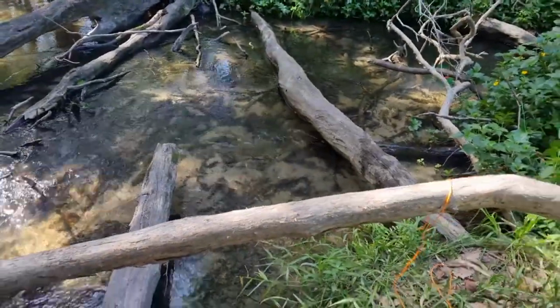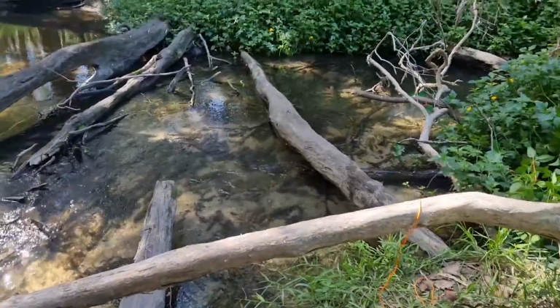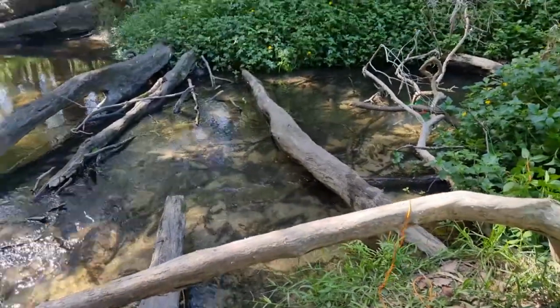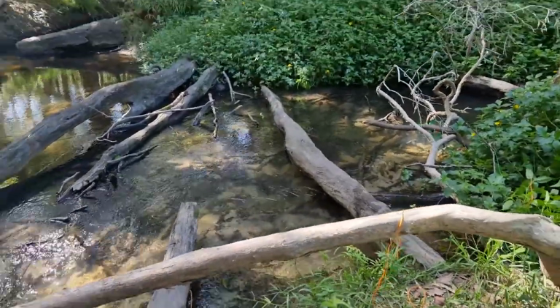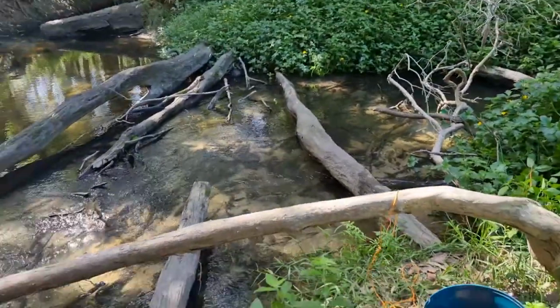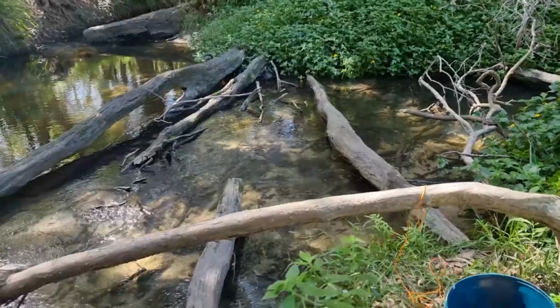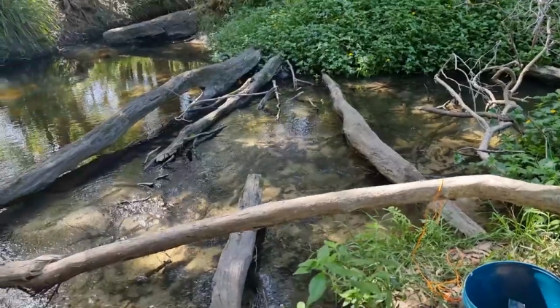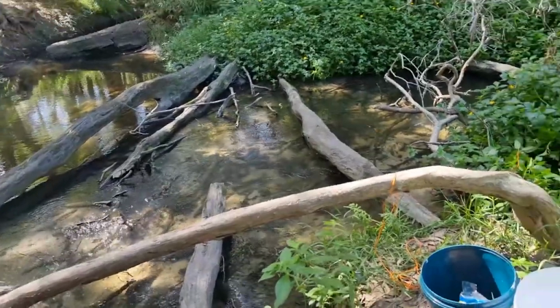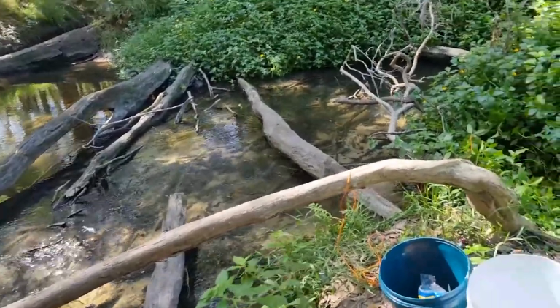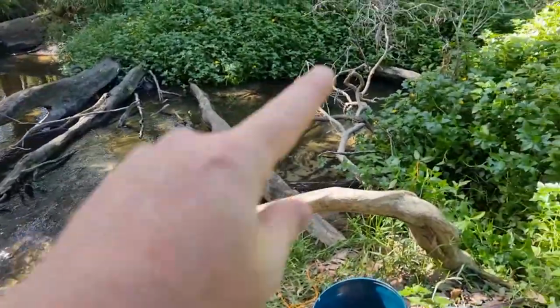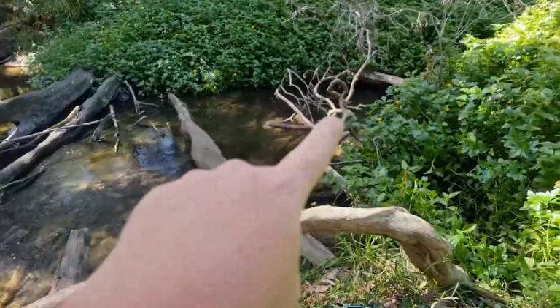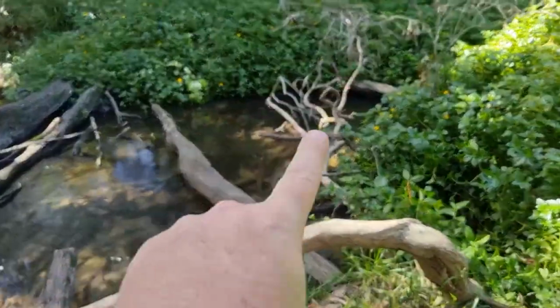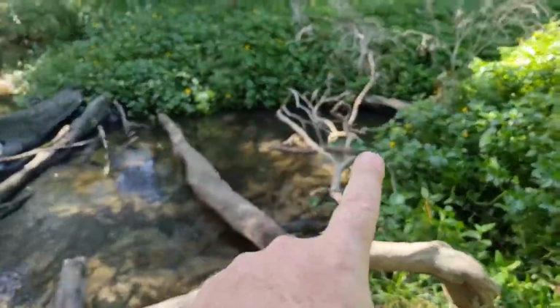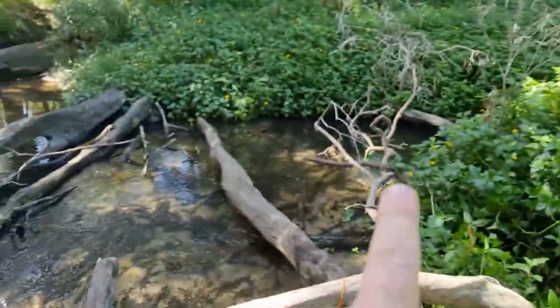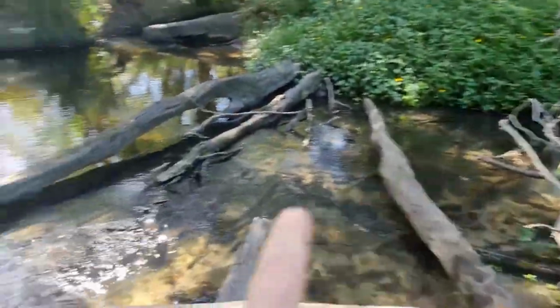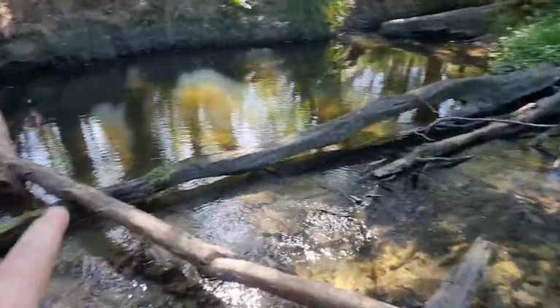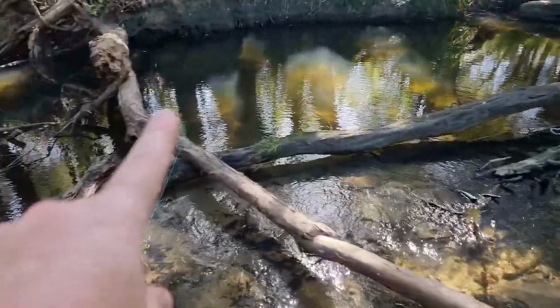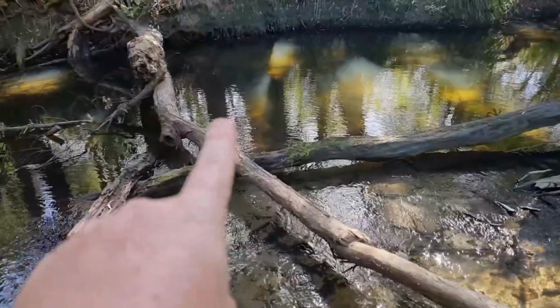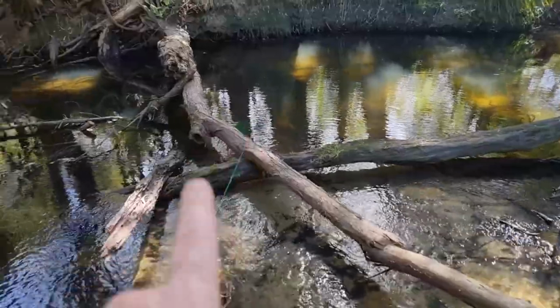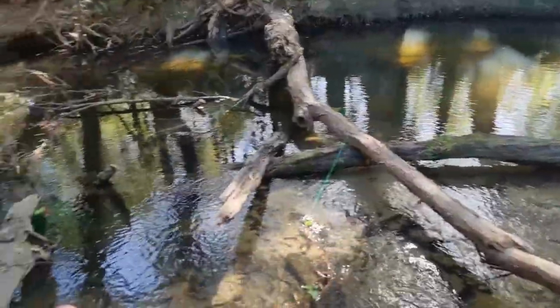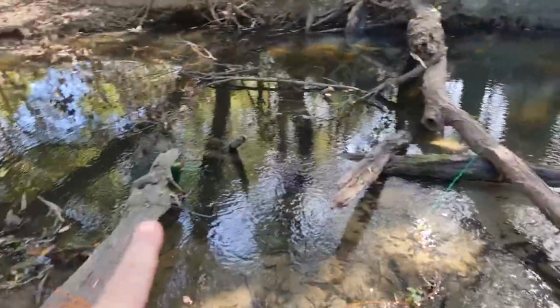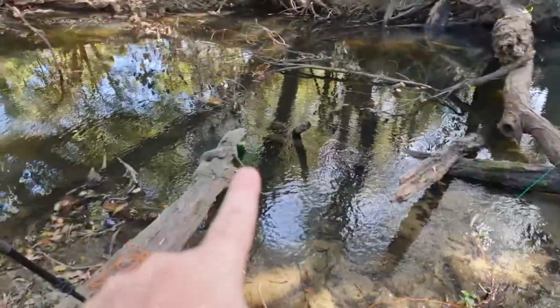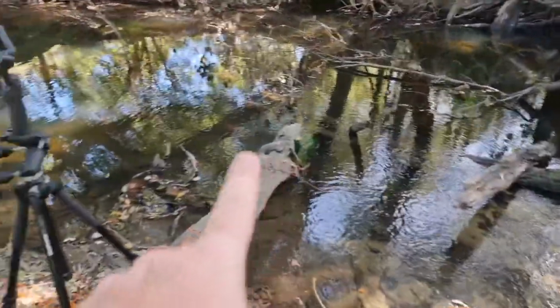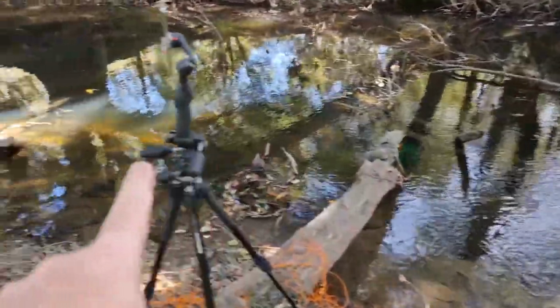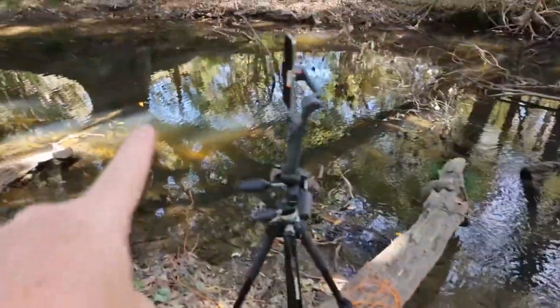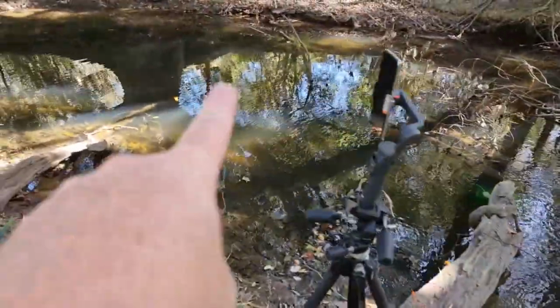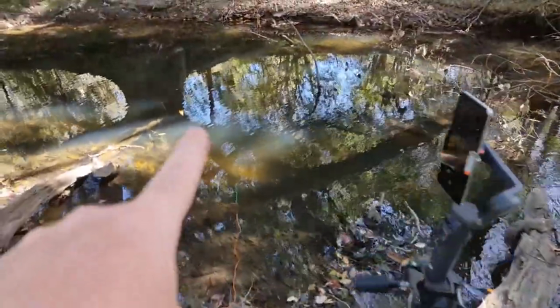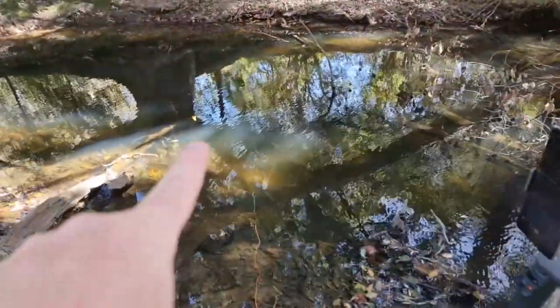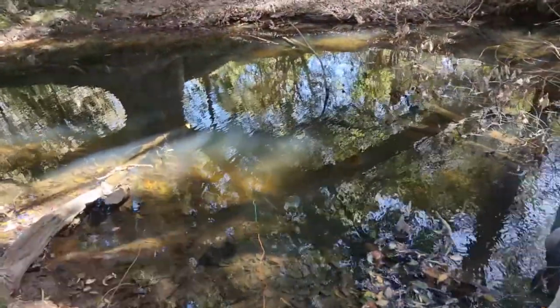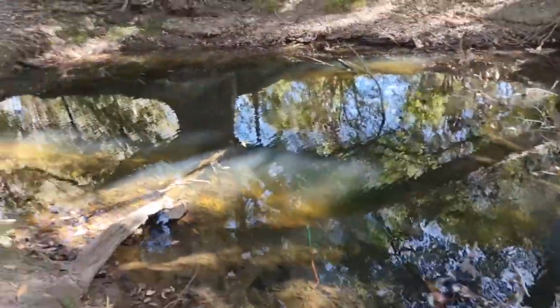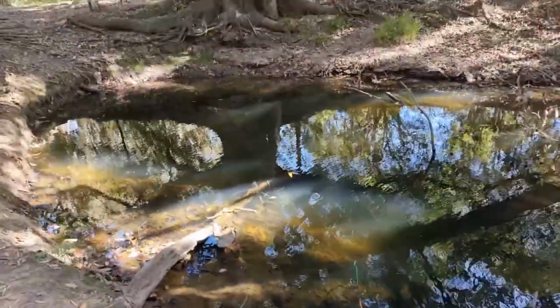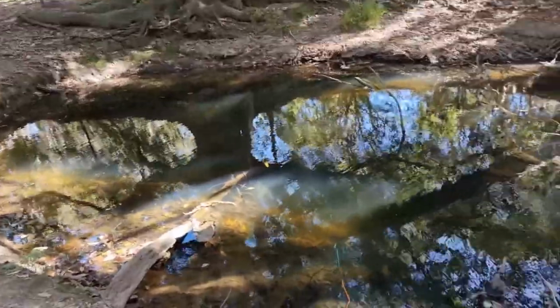We'll do some water tests. I've got four traps out — one in the fast bit over here, one out here, one down there, and one kind of in the middle of this little billabong here.